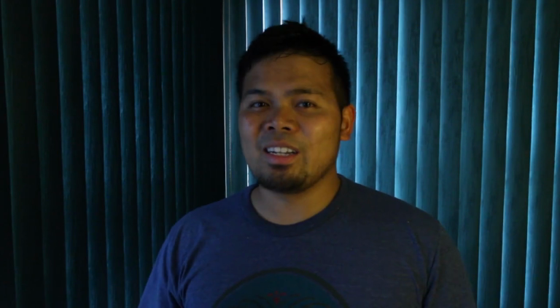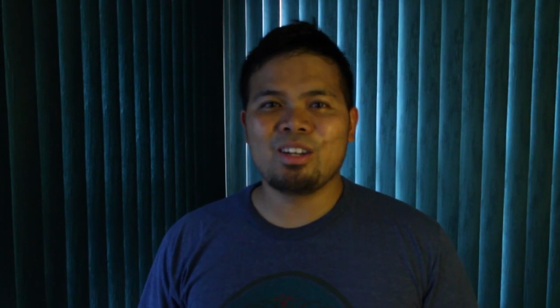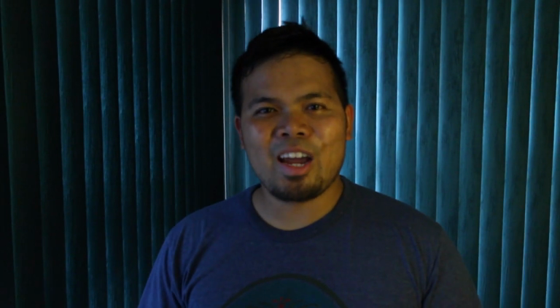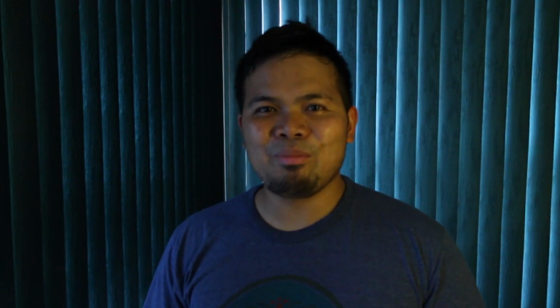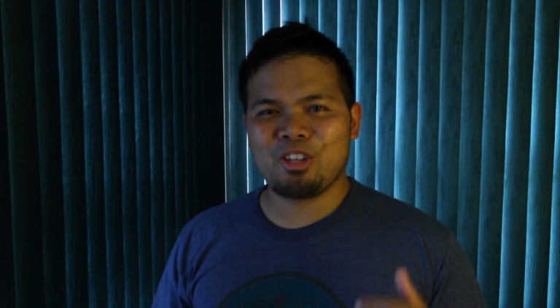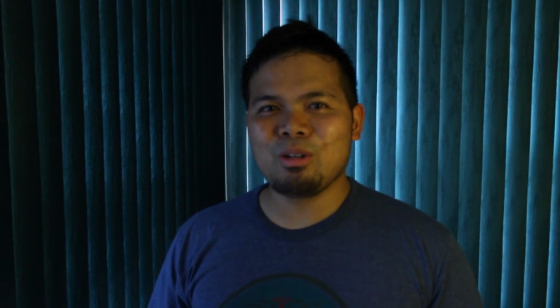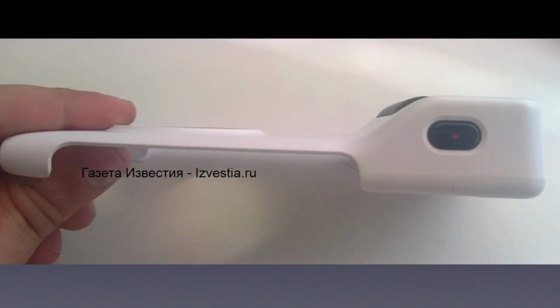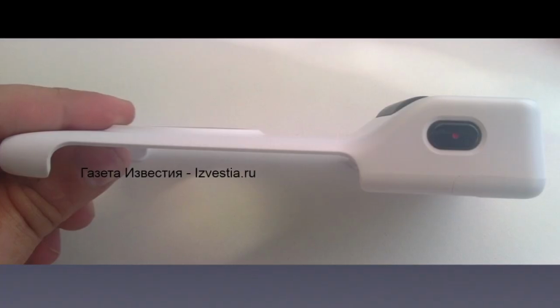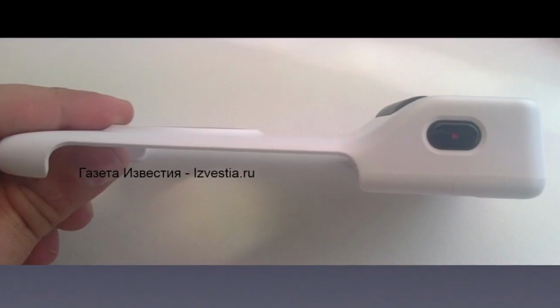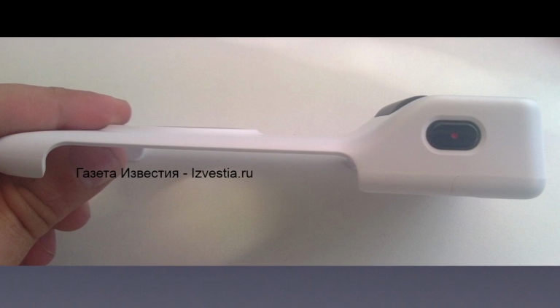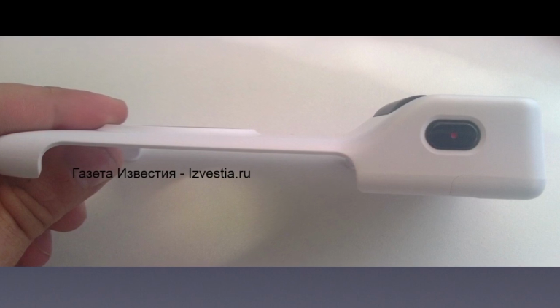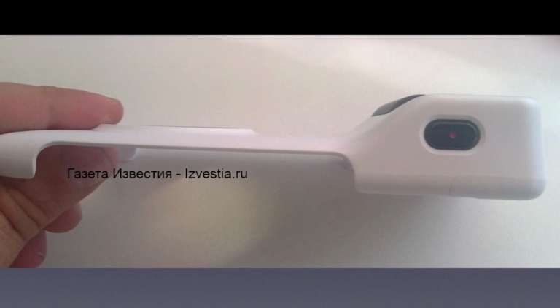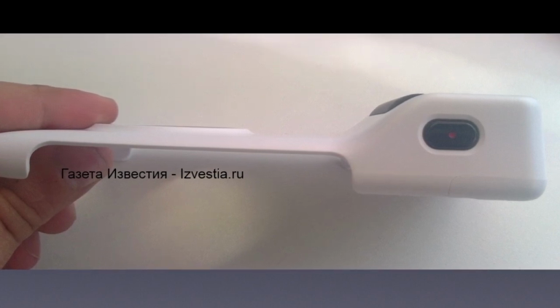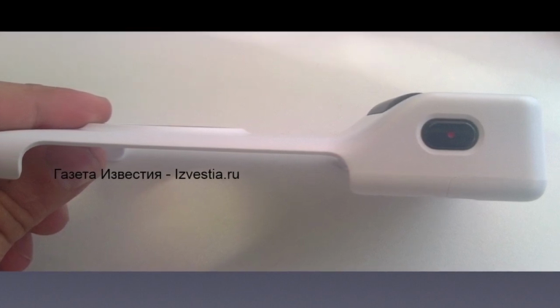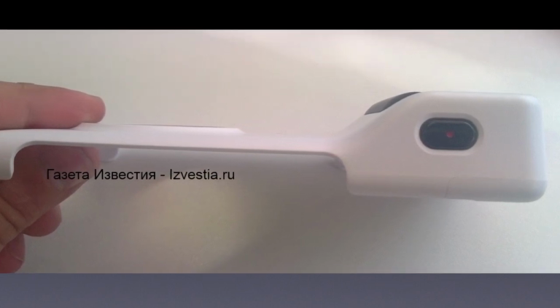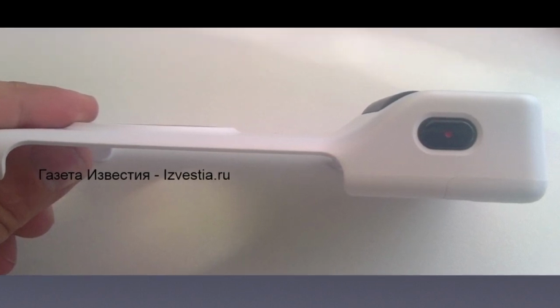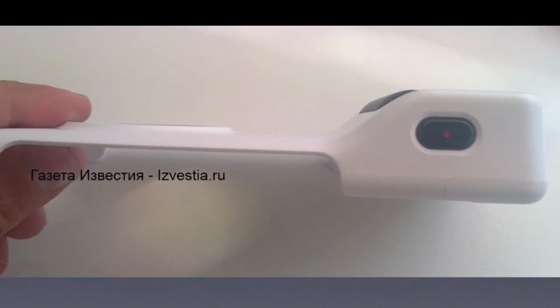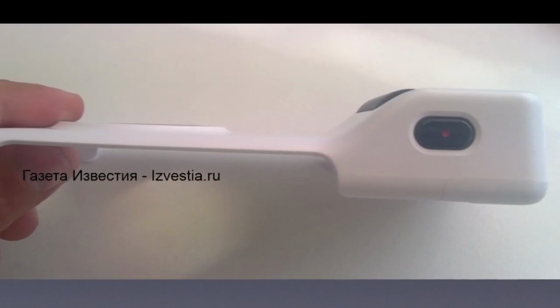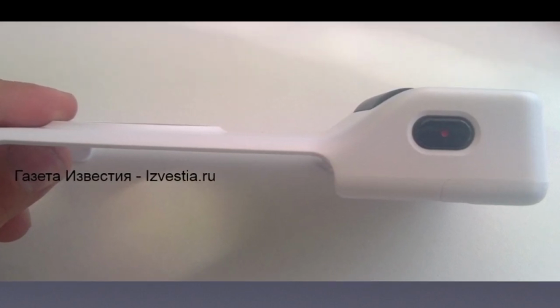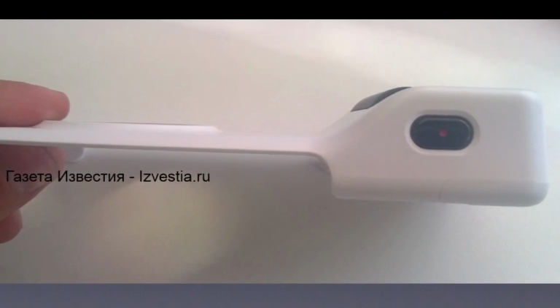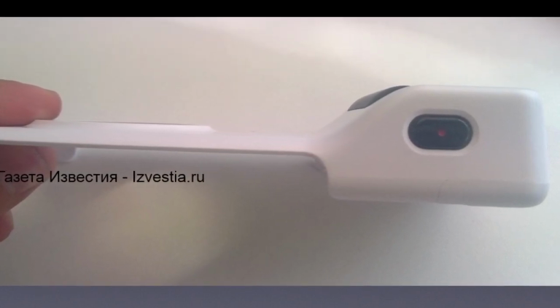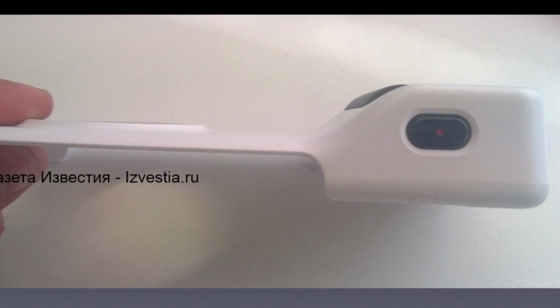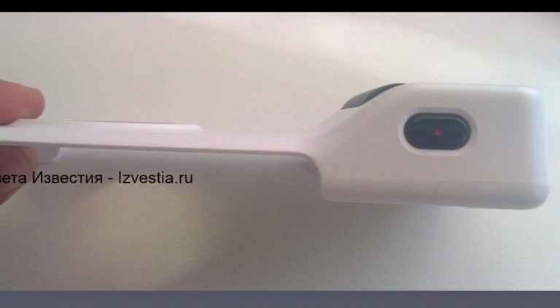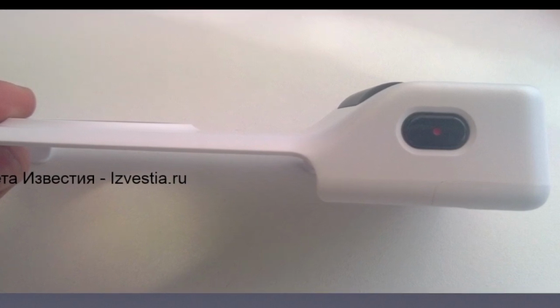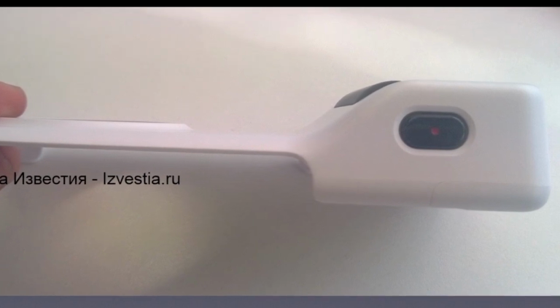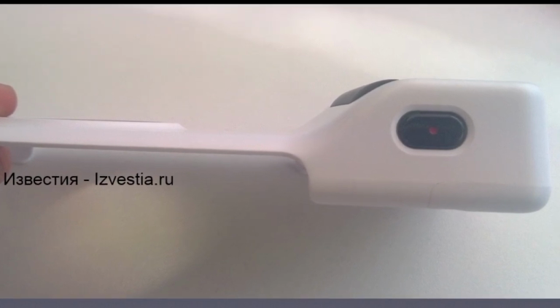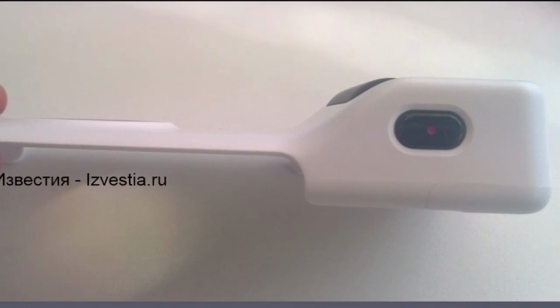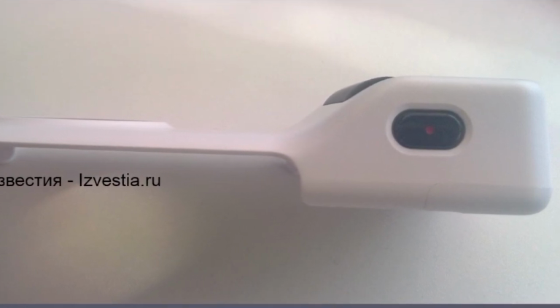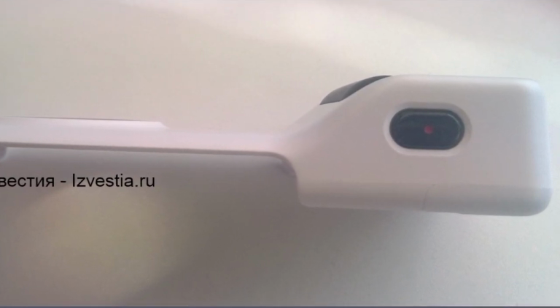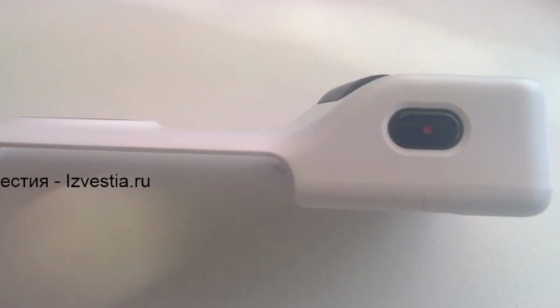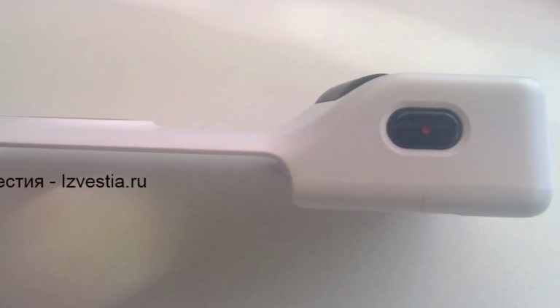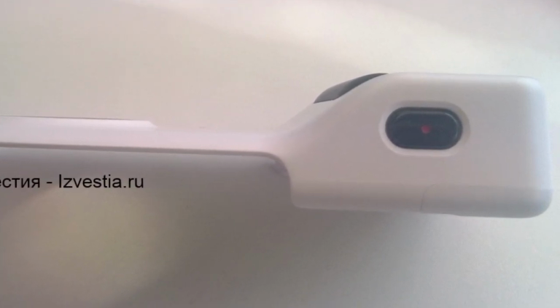Alright, let's take a look at the camera grip for the Nokia Lumia 1020. Here's the top view of the case — you can see the bump on the right side for better grip, probably better for one-handed use. You can also see the built-in camera button right here on the top.